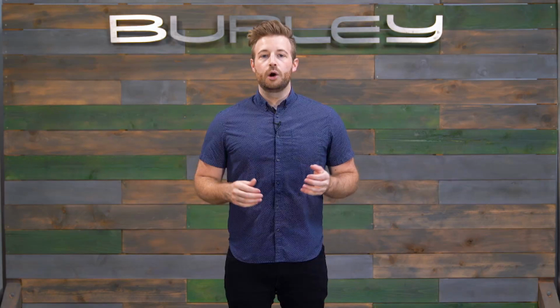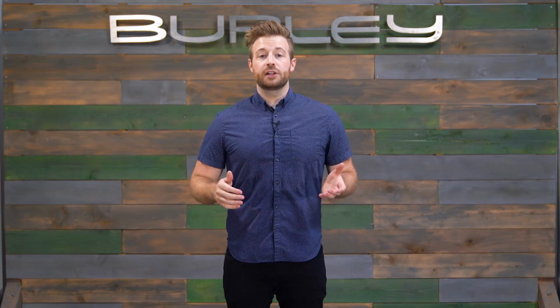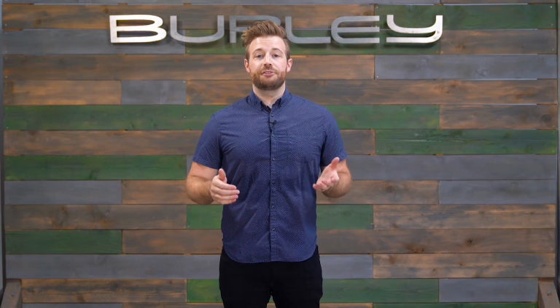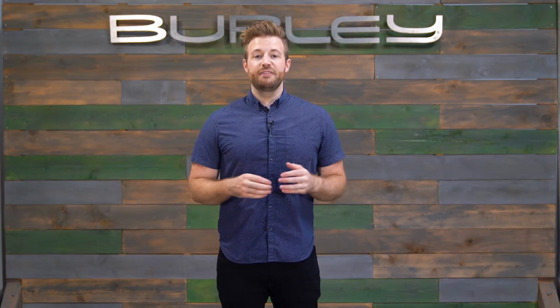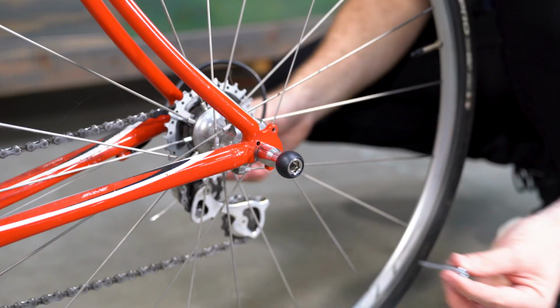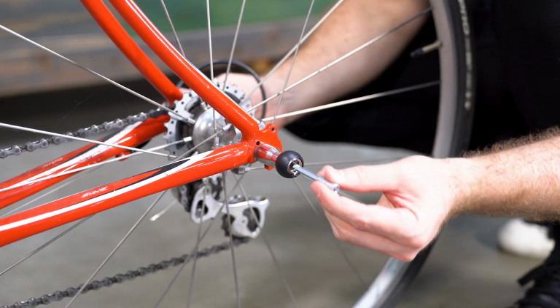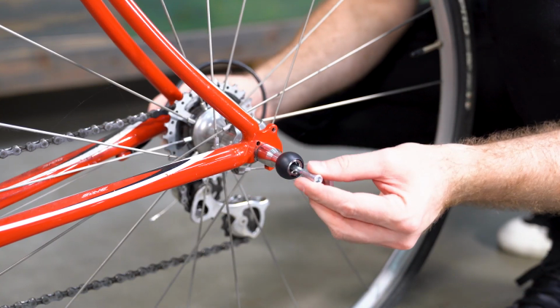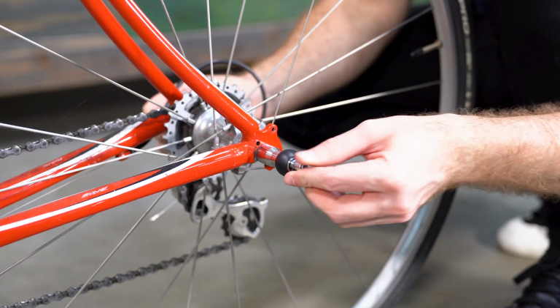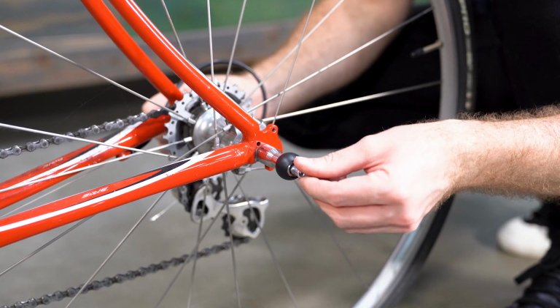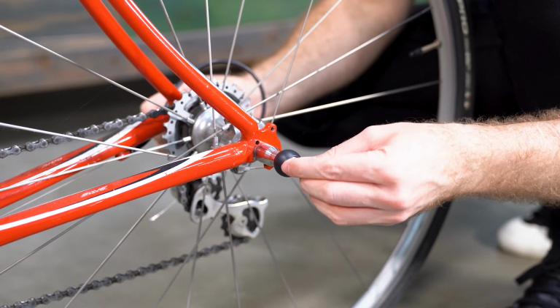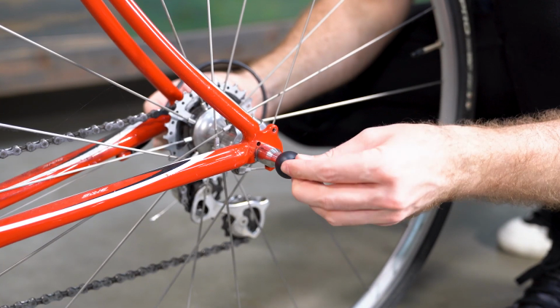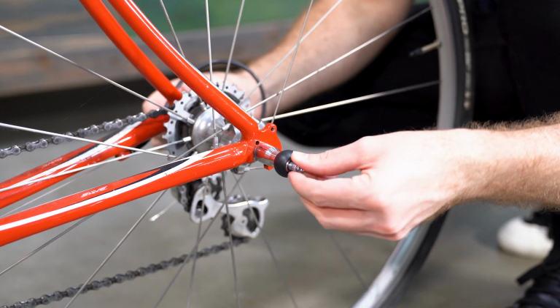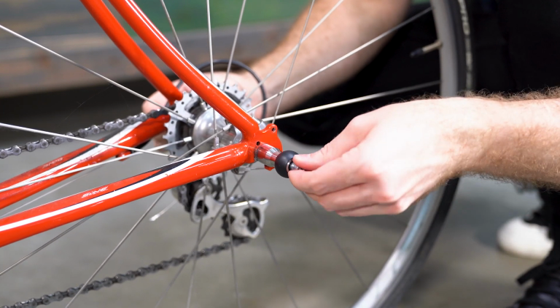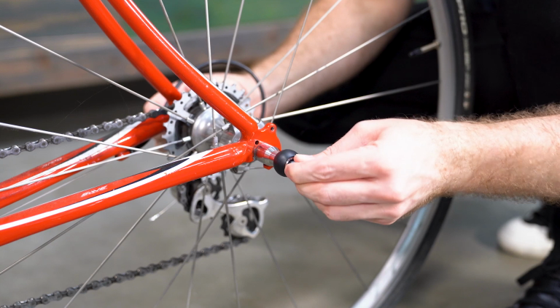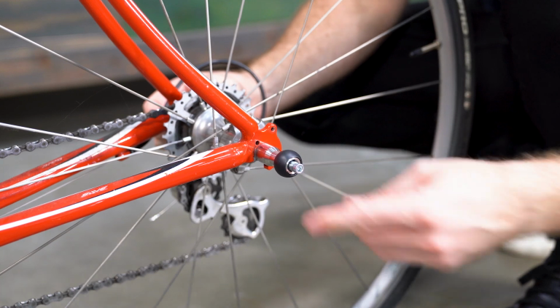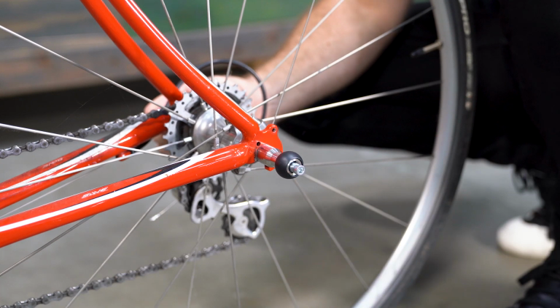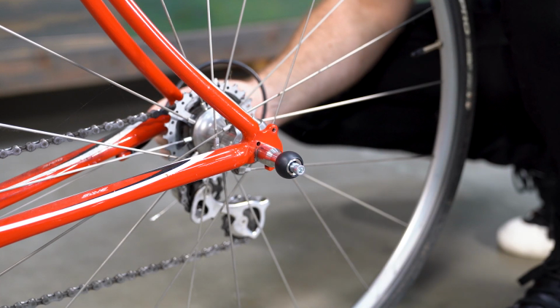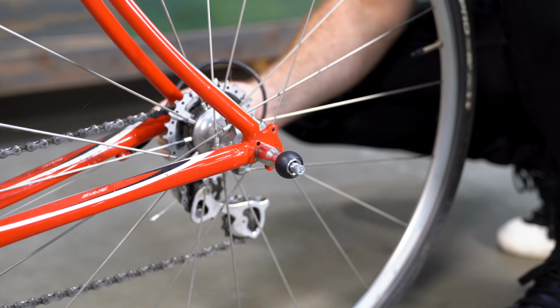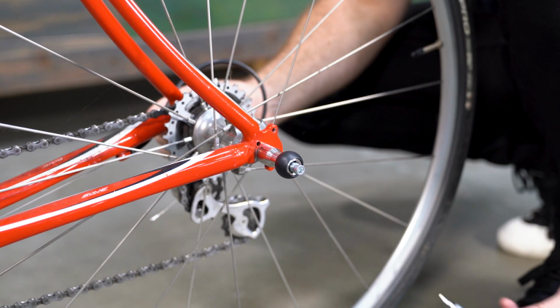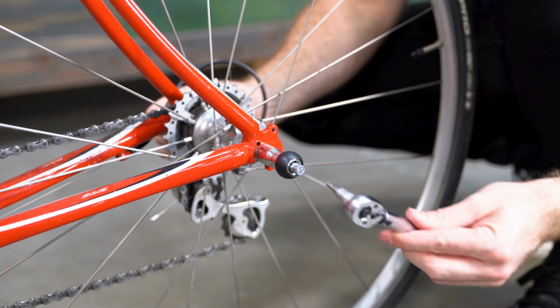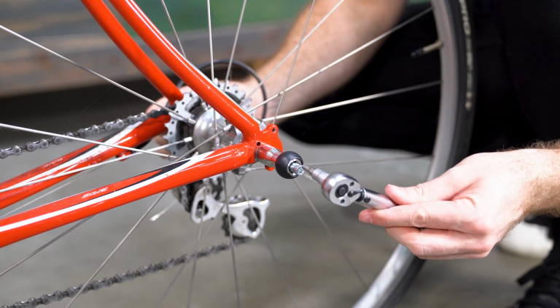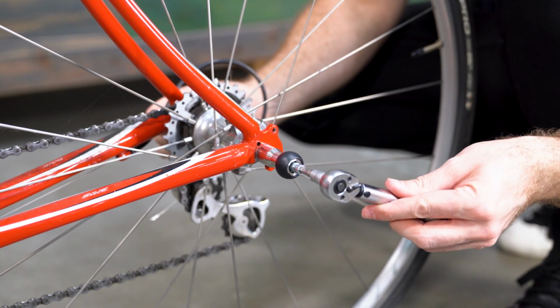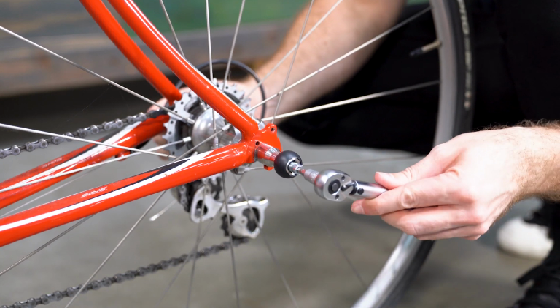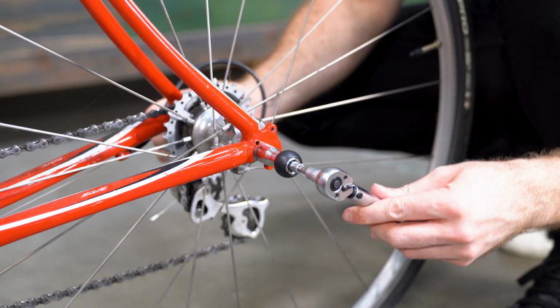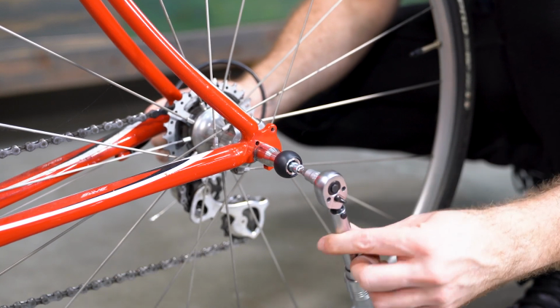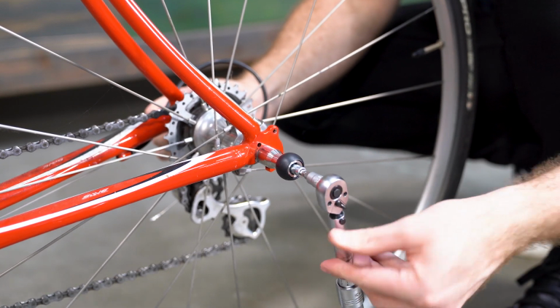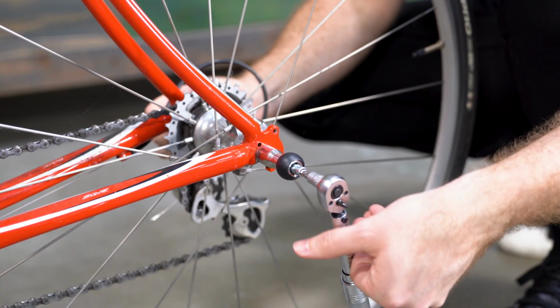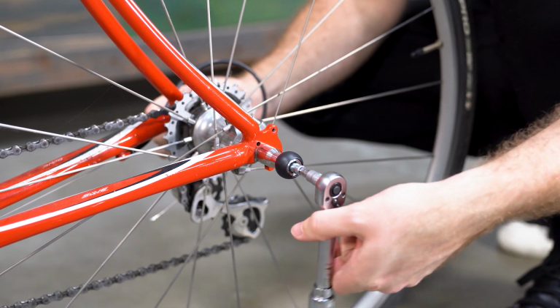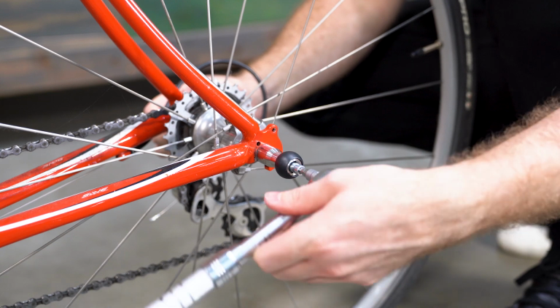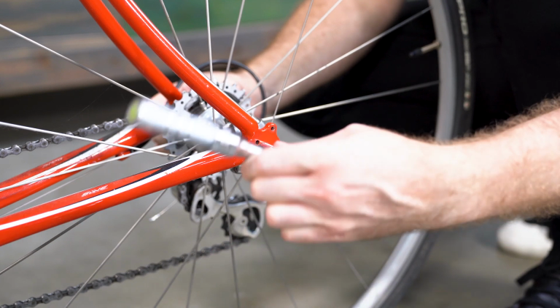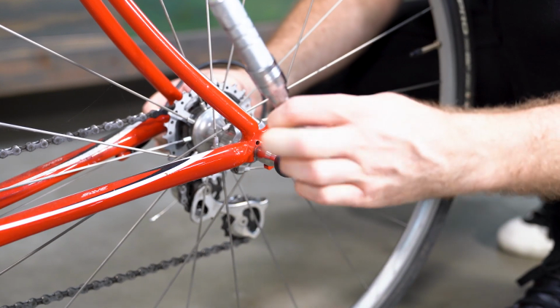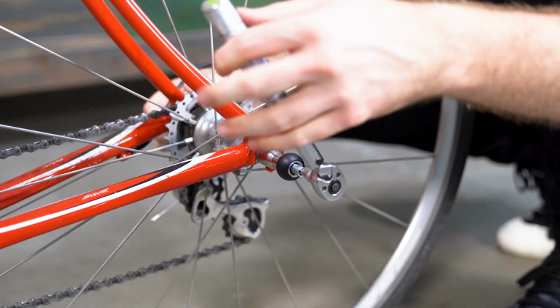We've included a 5mm hex key extension with the skewer to help you reach the bolt. Using a 5mm torque wrench, tighten the skewer at 5.5Nm. Do not exceed 6Nm.